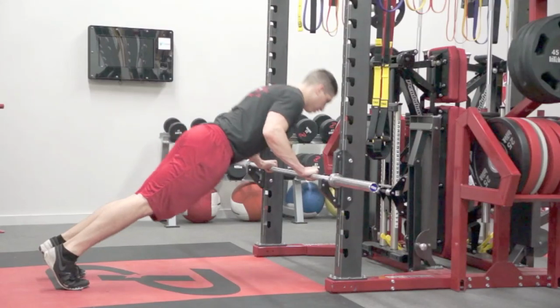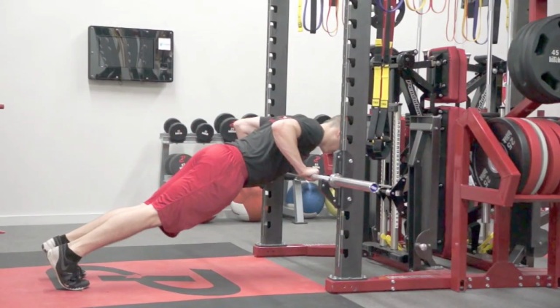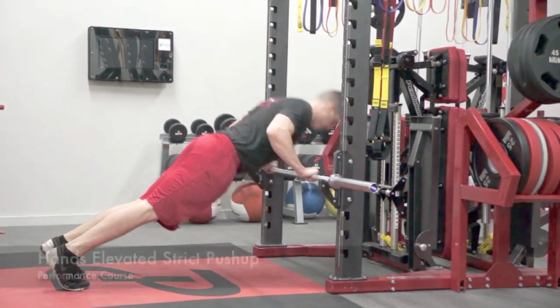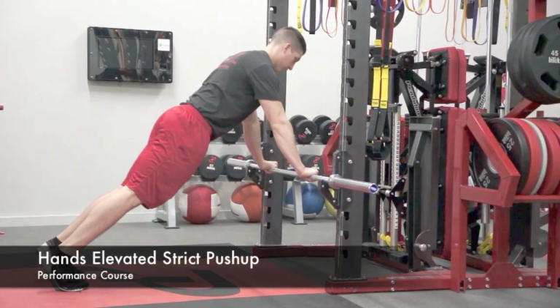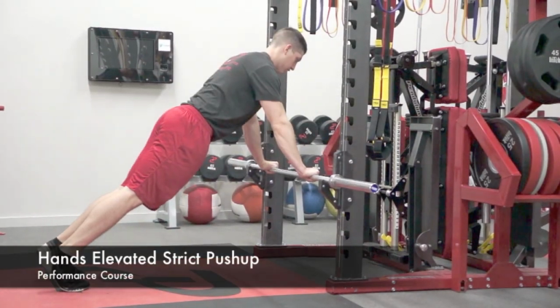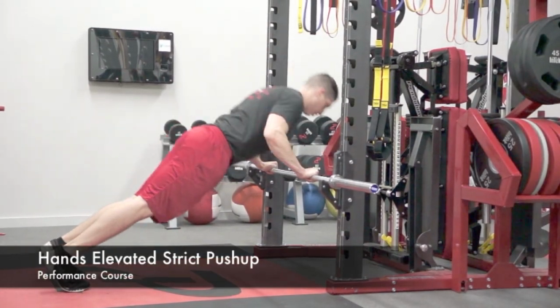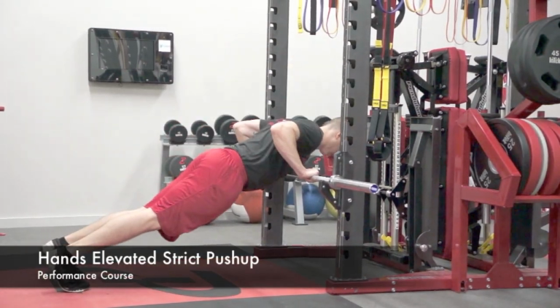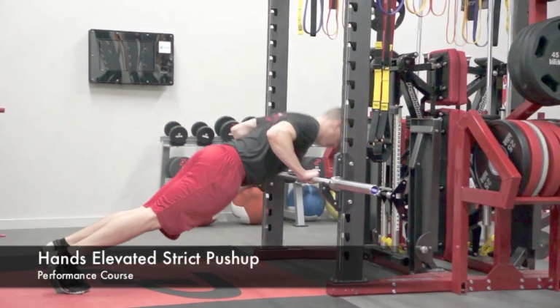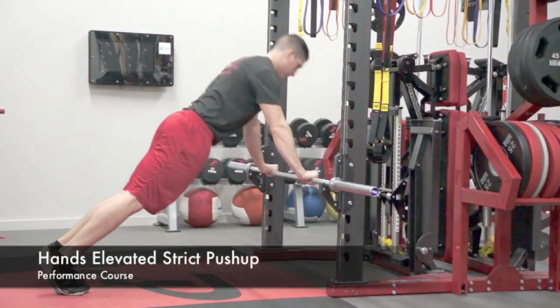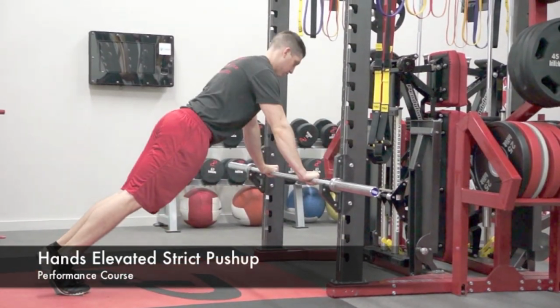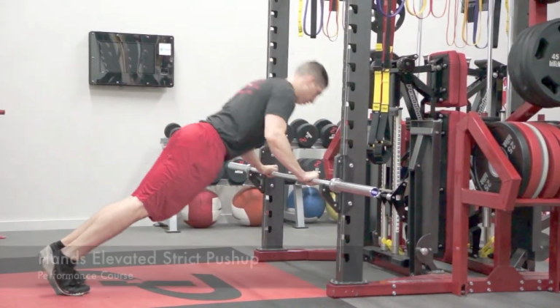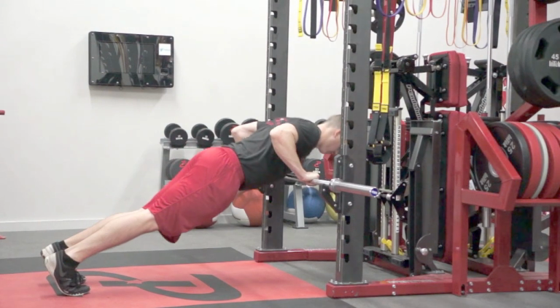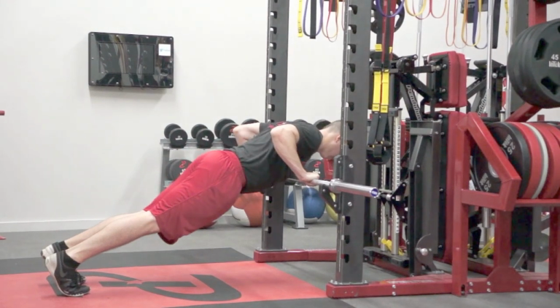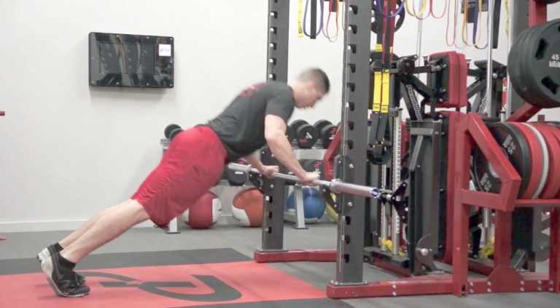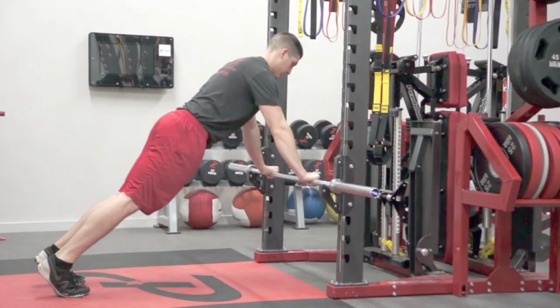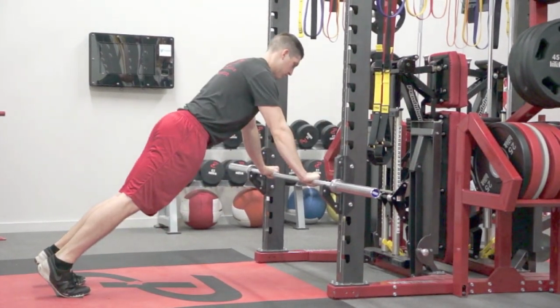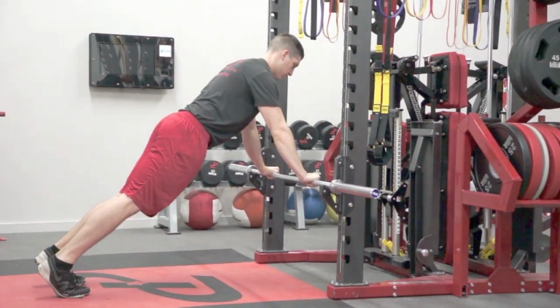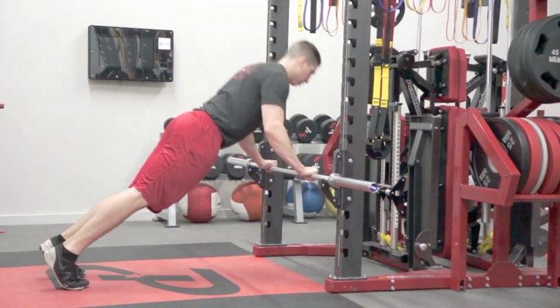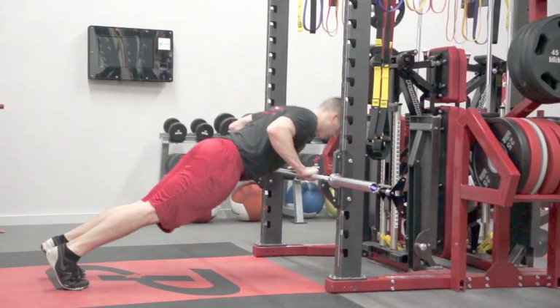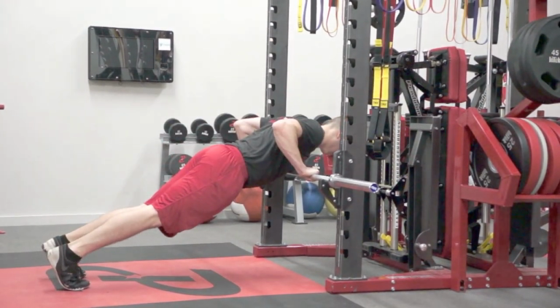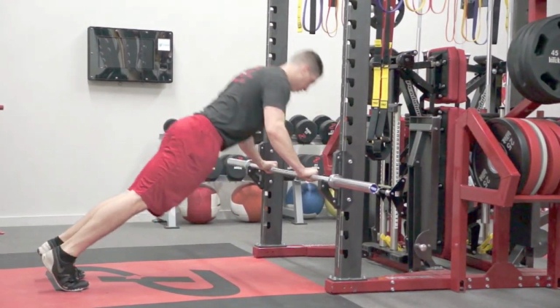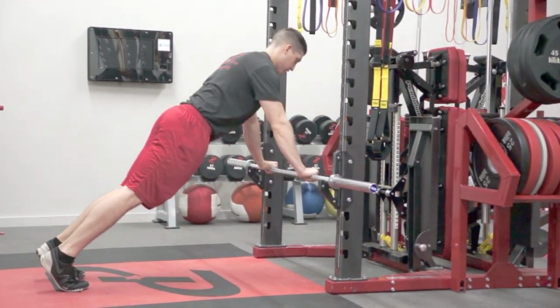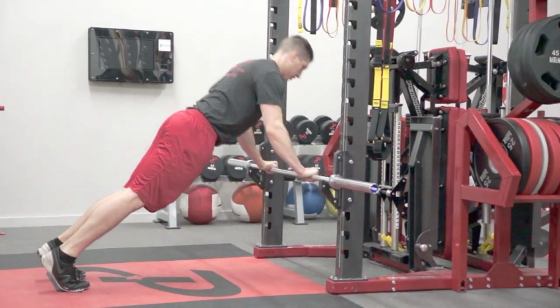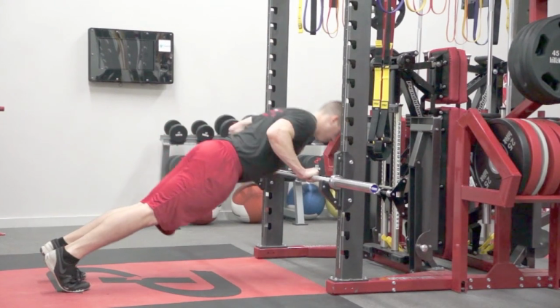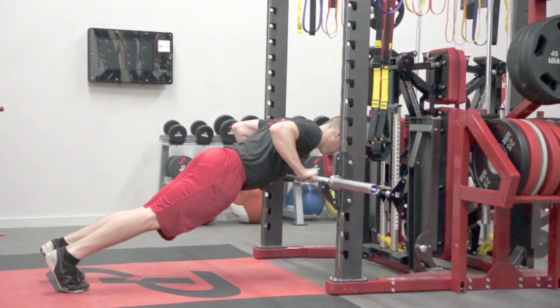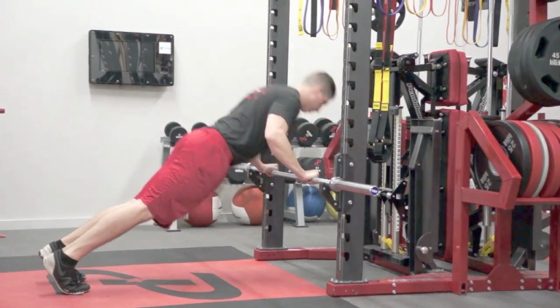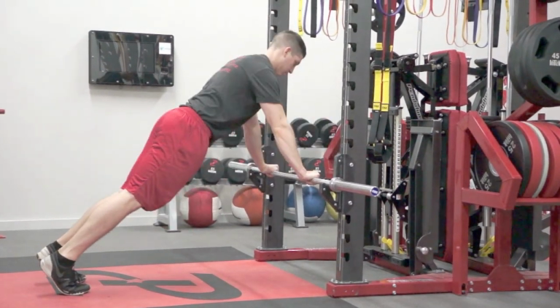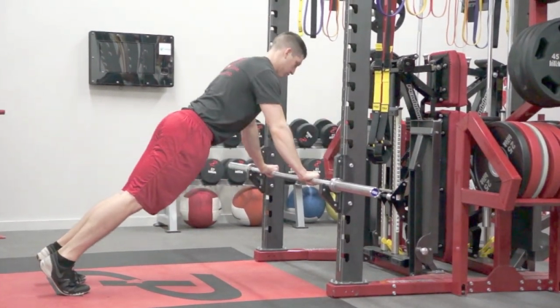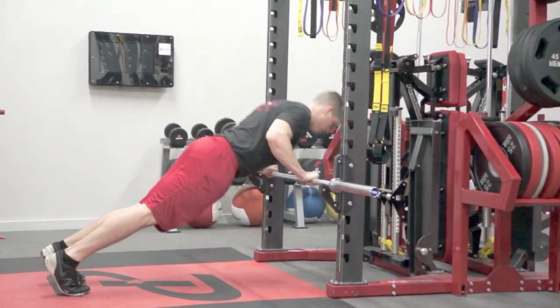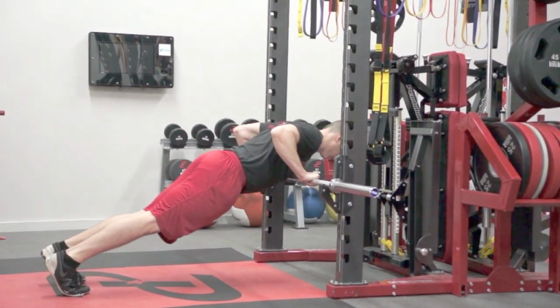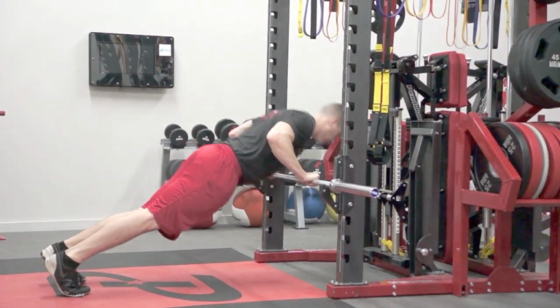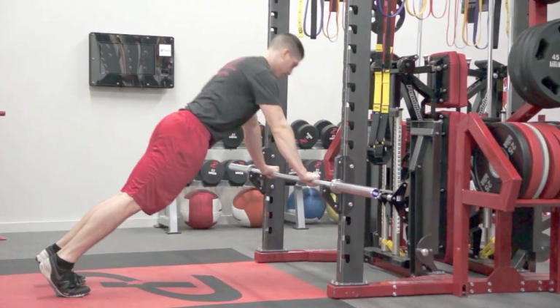The athlete will begin by grabbing the bar just outside shoulder width. They will lower themselves down, keeping their knees, hips, and shoulders in line until the bar touches the bottom of their sternum, and they will drive back up. They want to keep a vertical forearm directly in line with the bar.